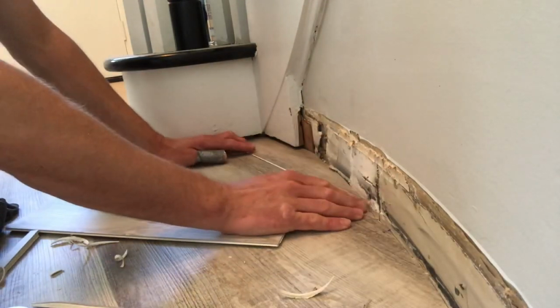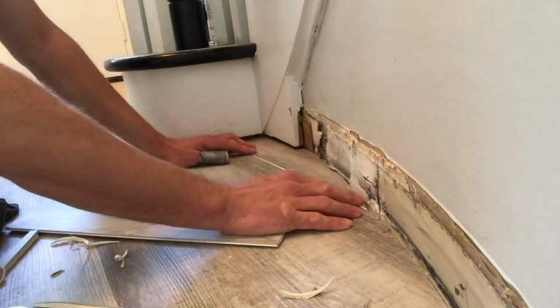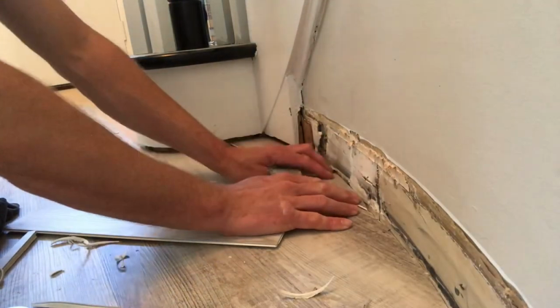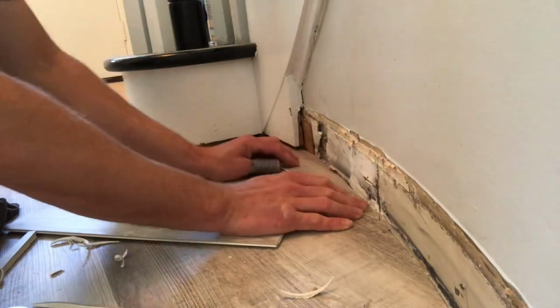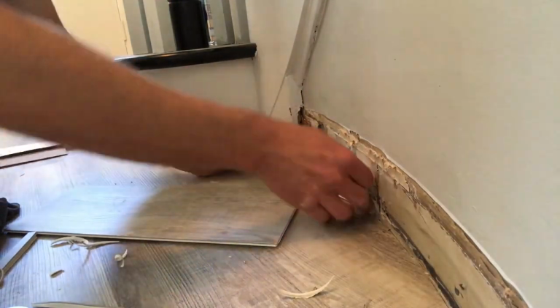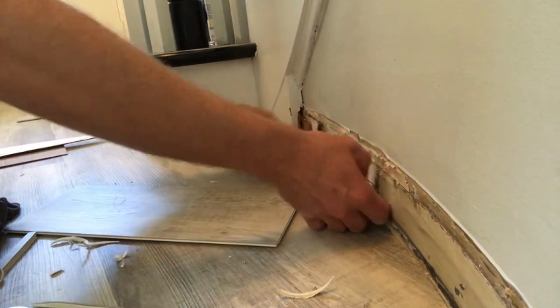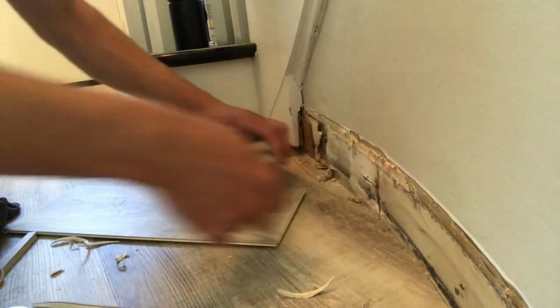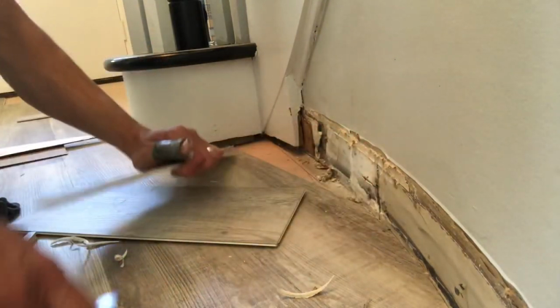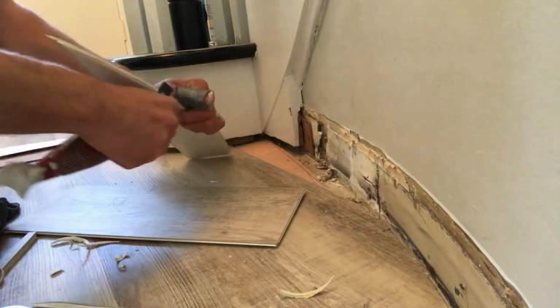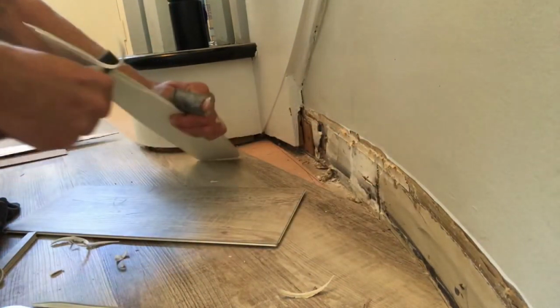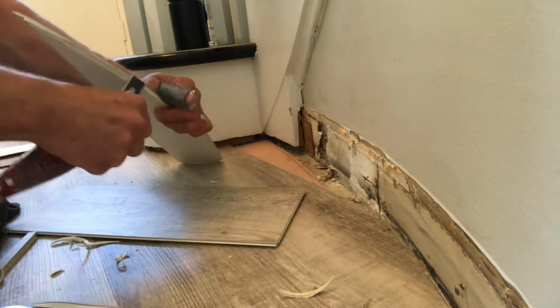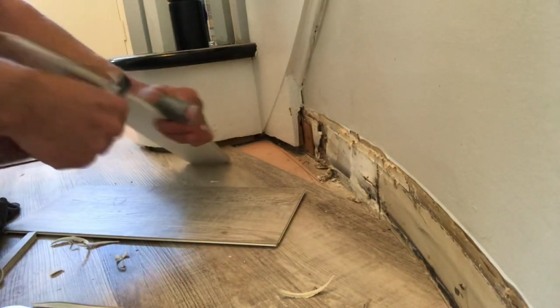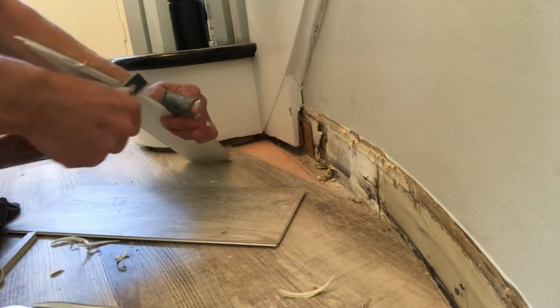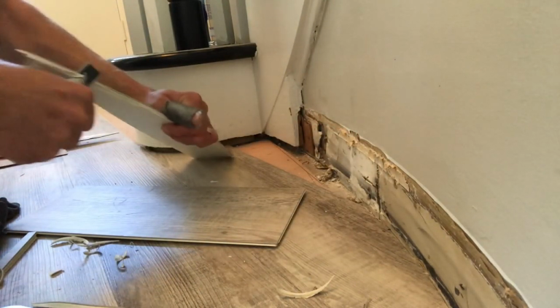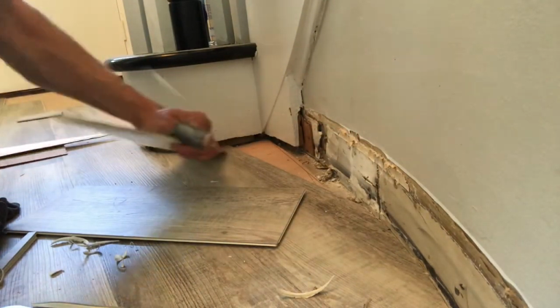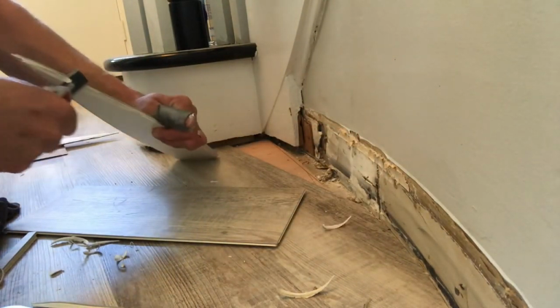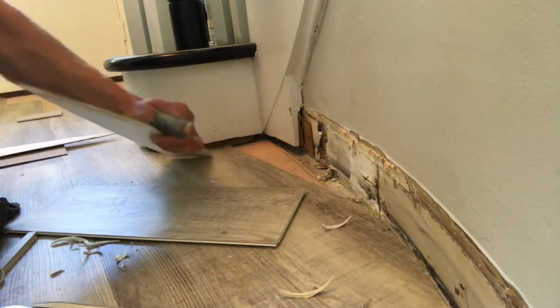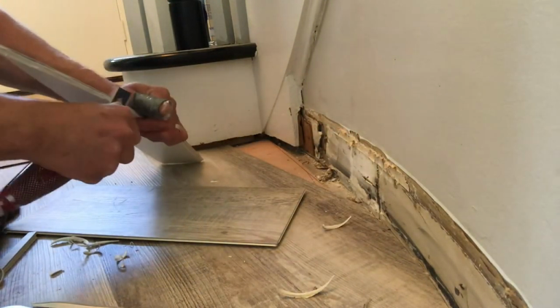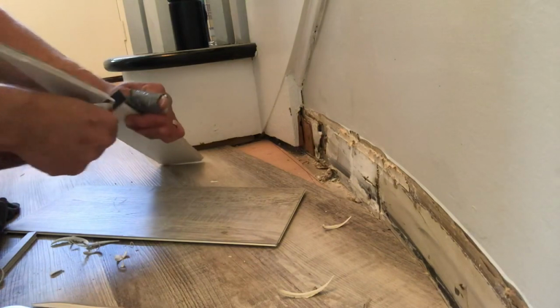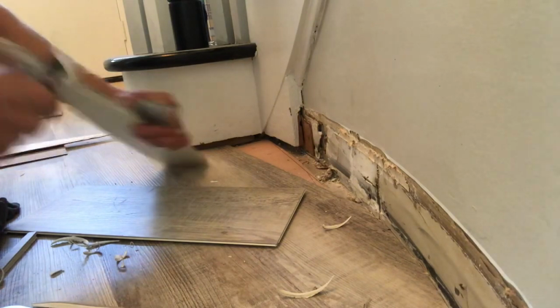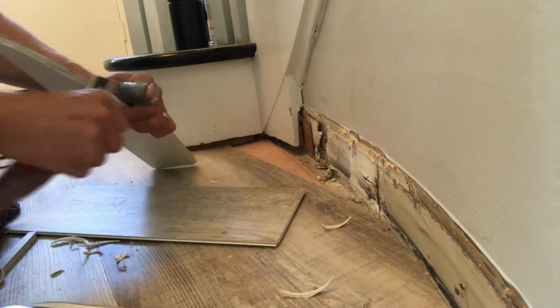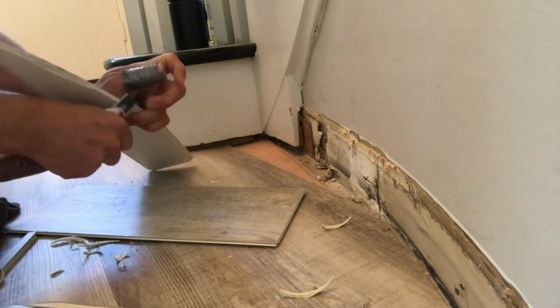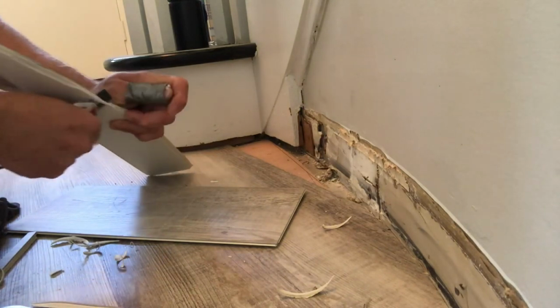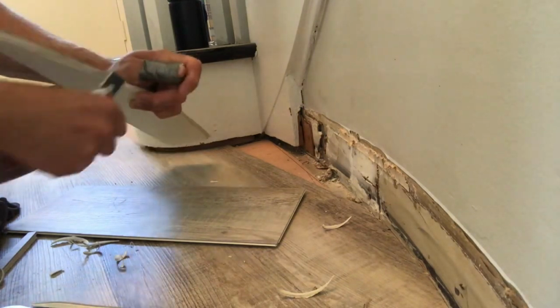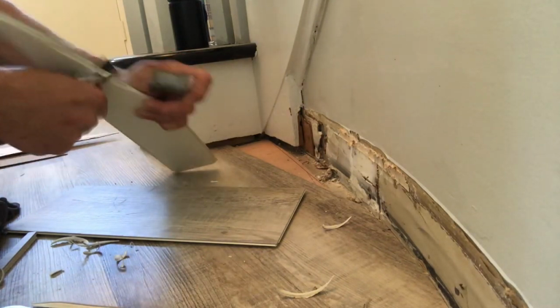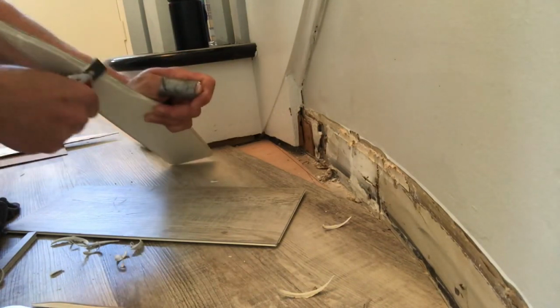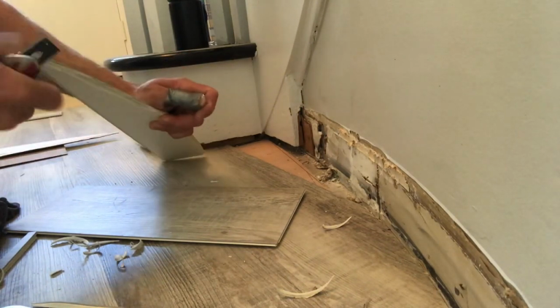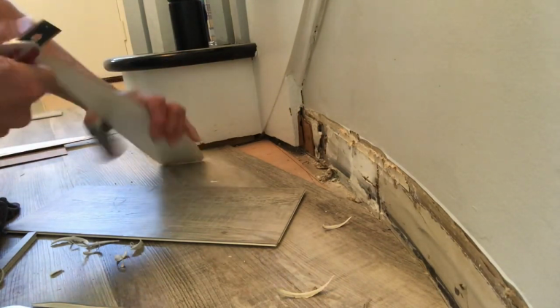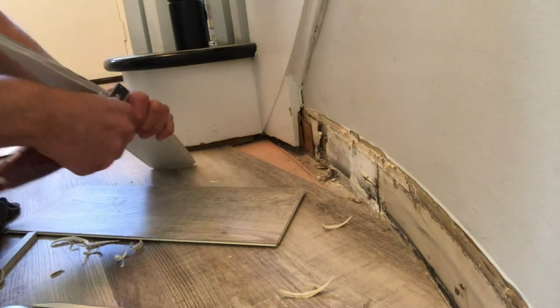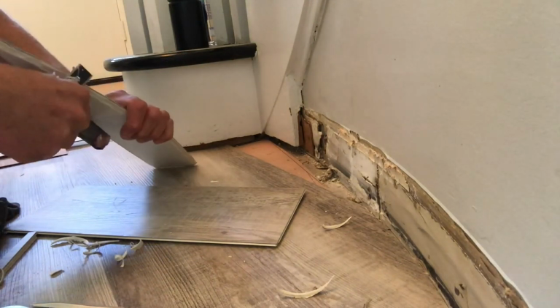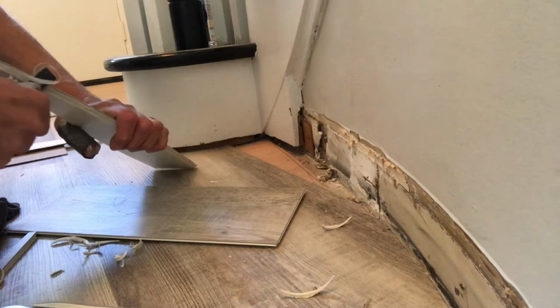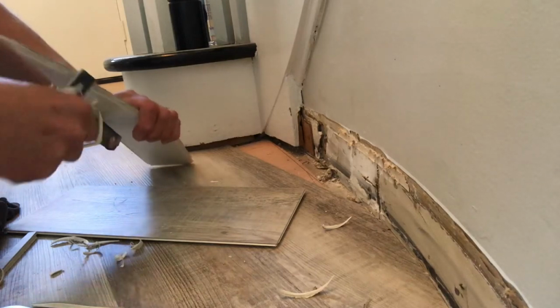Look how fast this is actually going — in all reality you'd be losing your mind trying to measure around that rounded wall and get it close enough that your baseboards are going to fit and hide all the raw edges. You want to get it nice and snug so when the base goes on you're good to go.